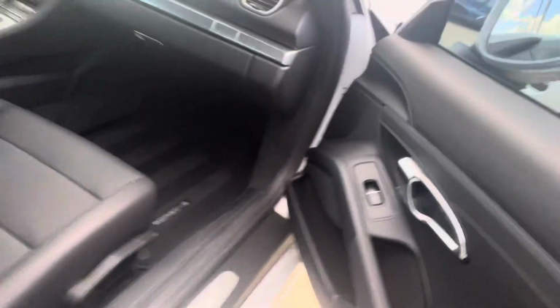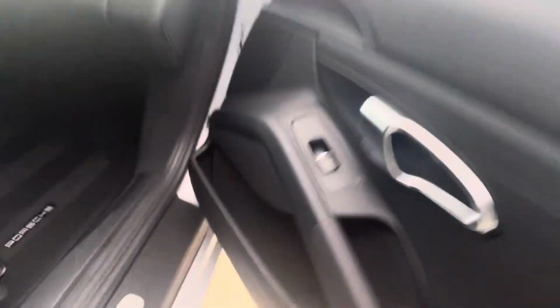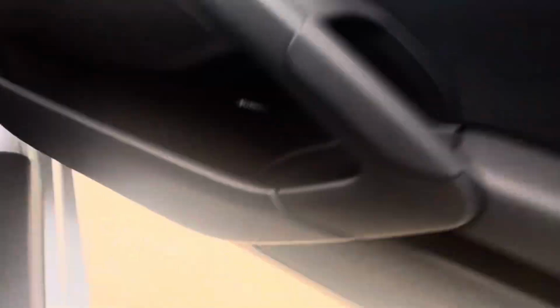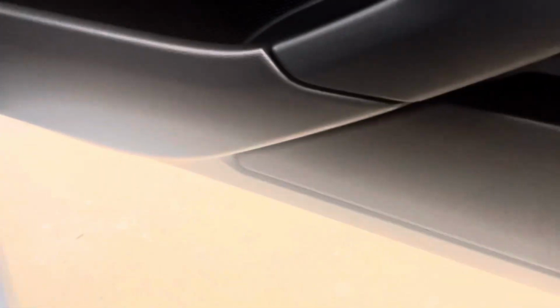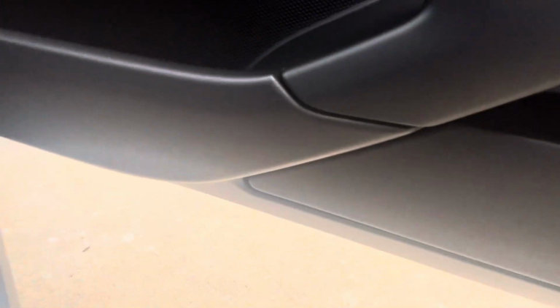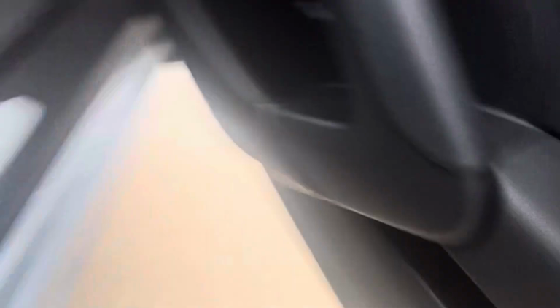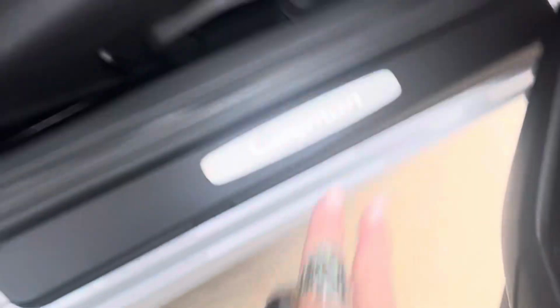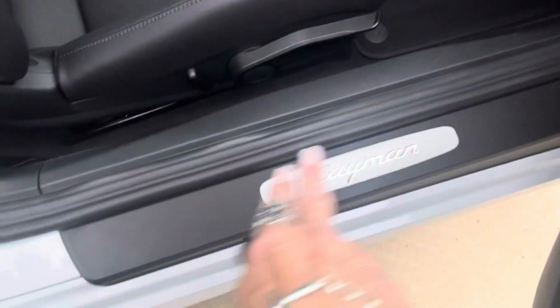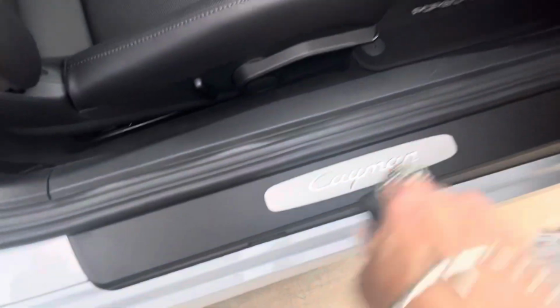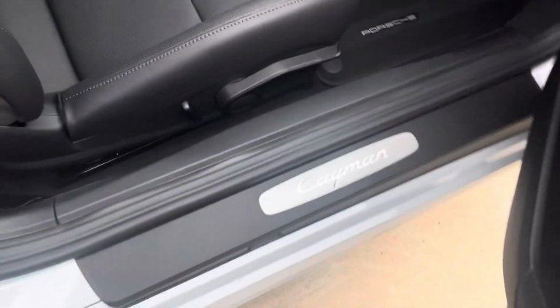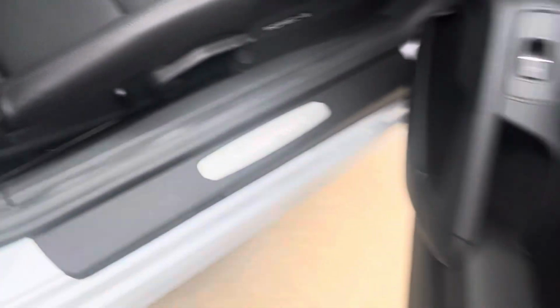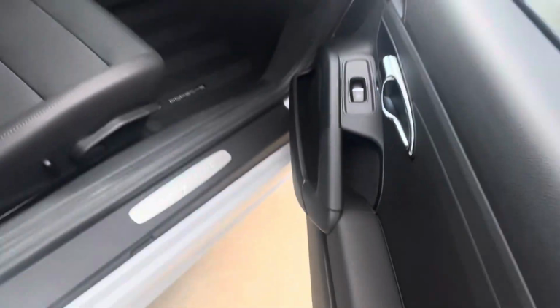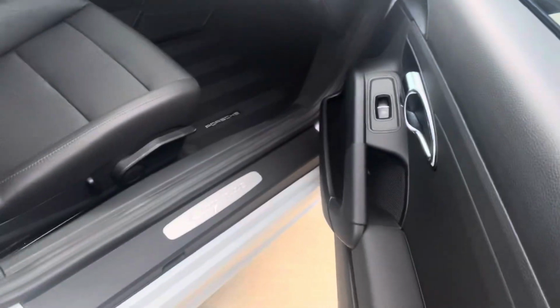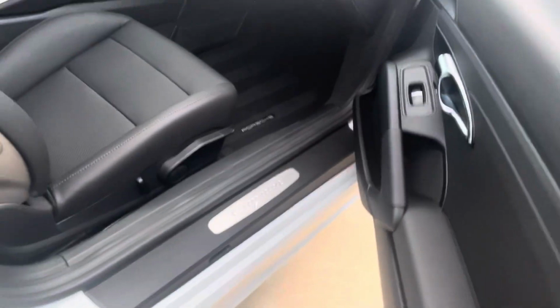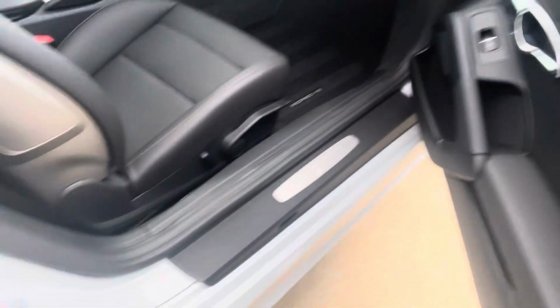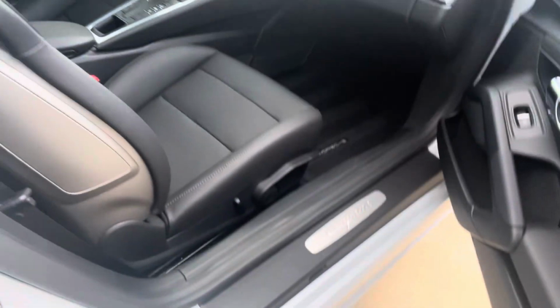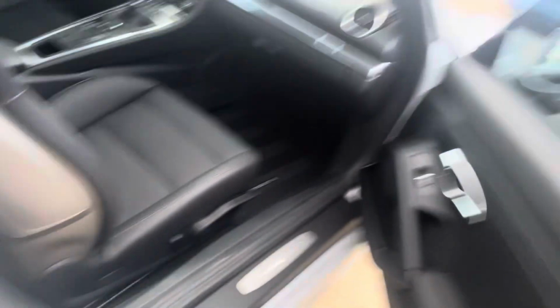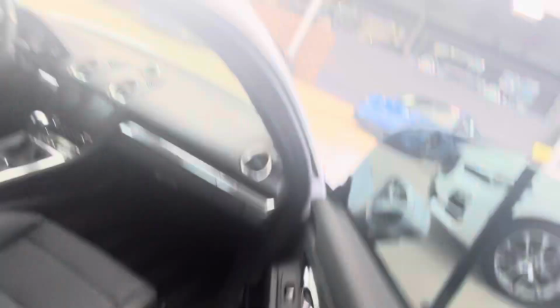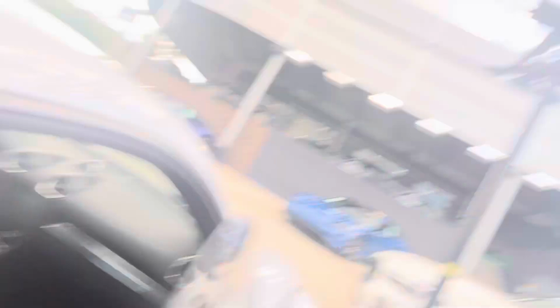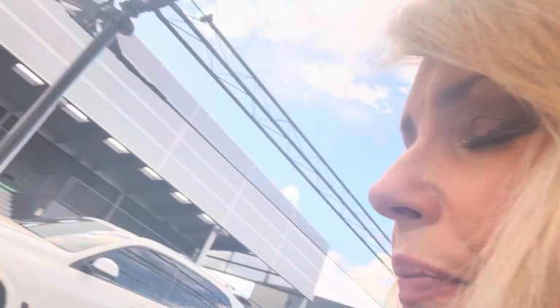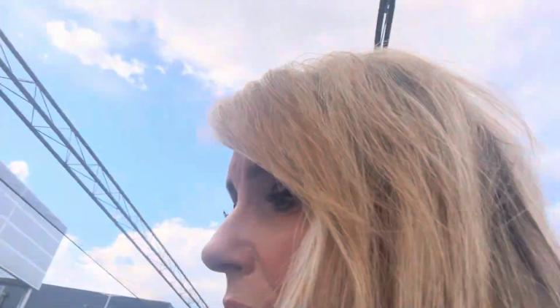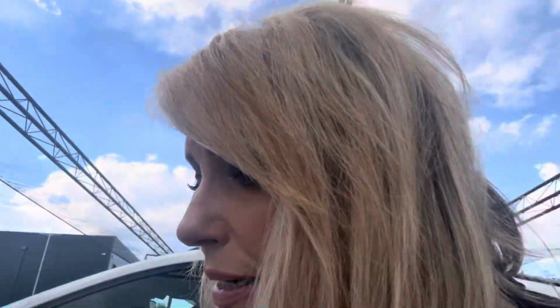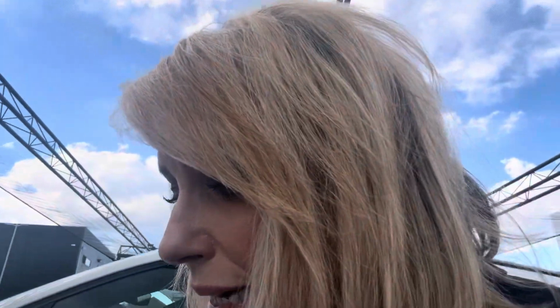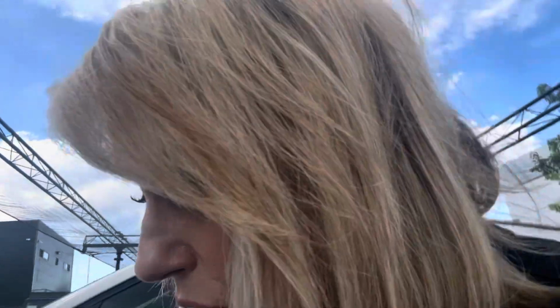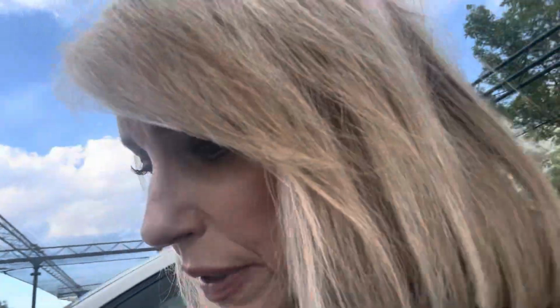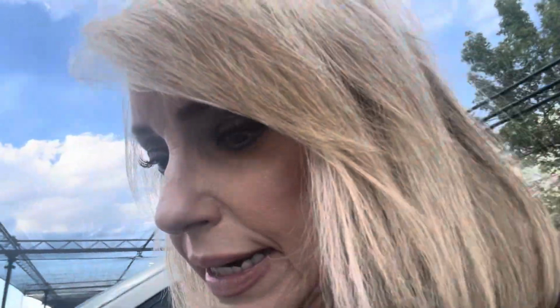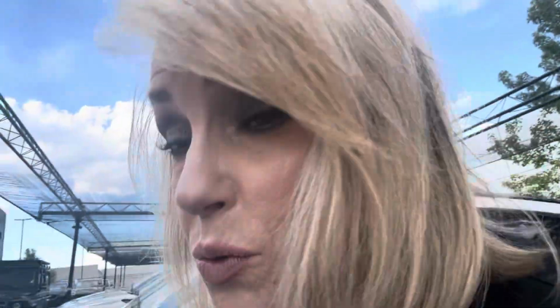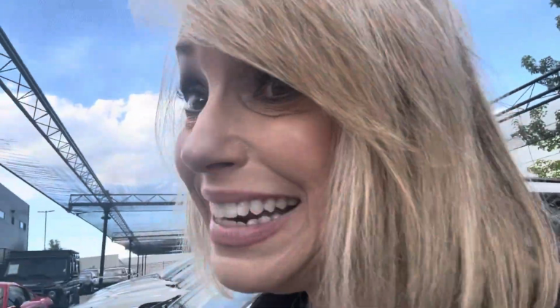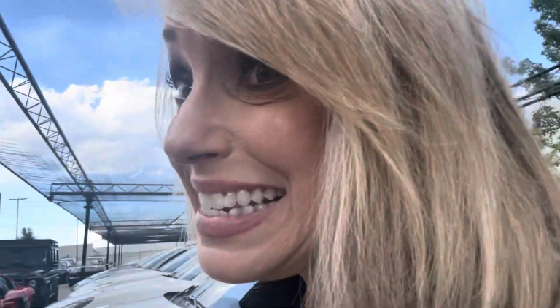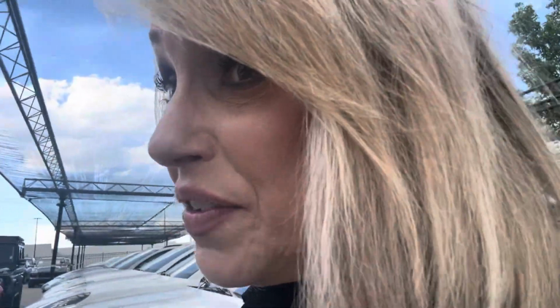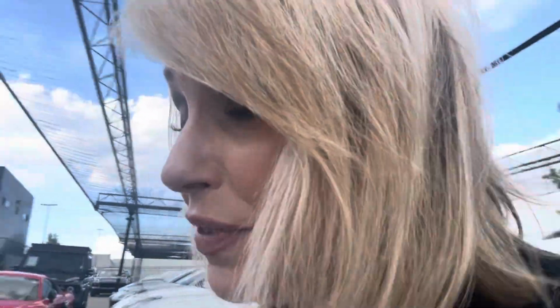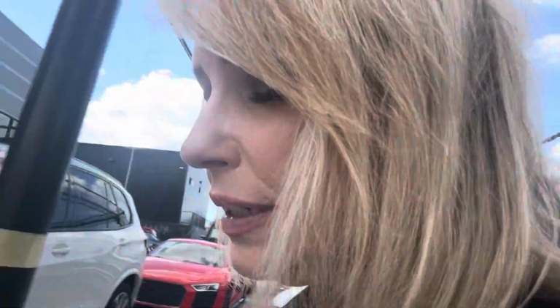We do have a Bose sound system and 'Cayman' in stainless steel there on the door sill. Did I tell you how clean it is? It is very, very clean.